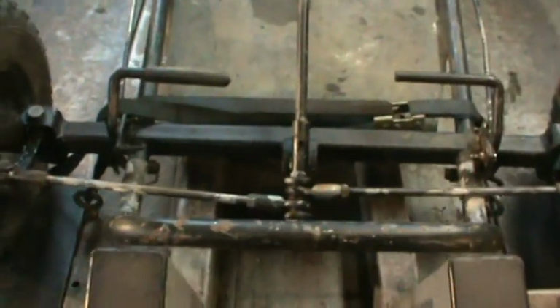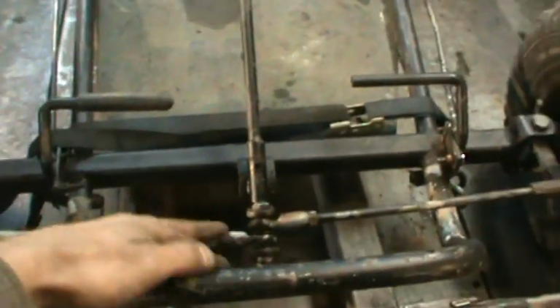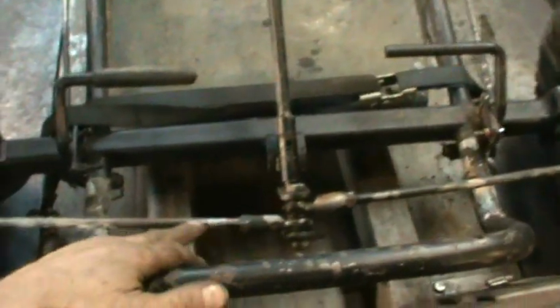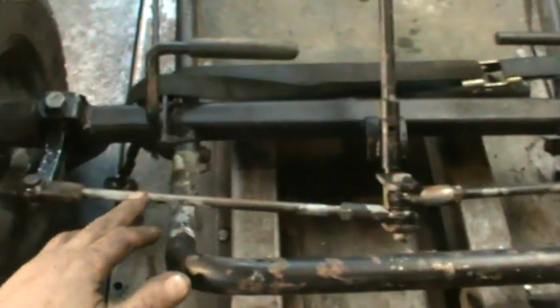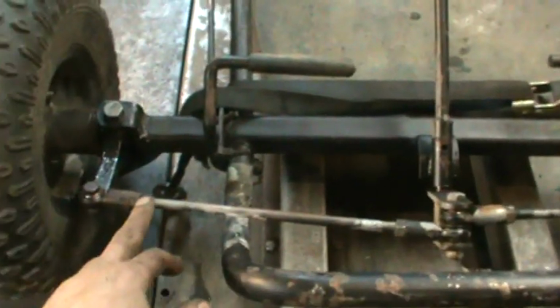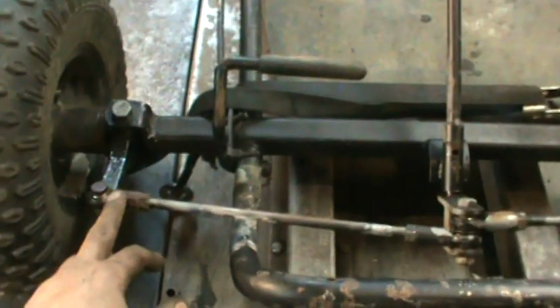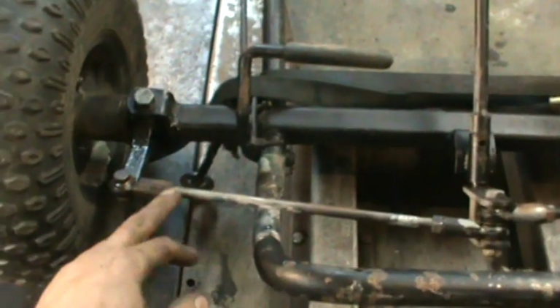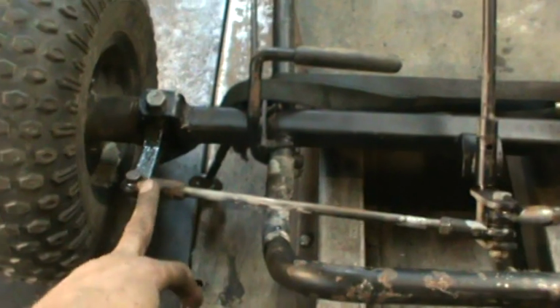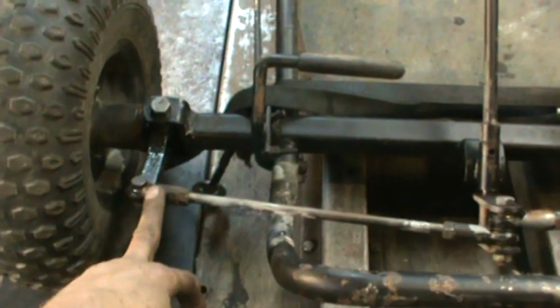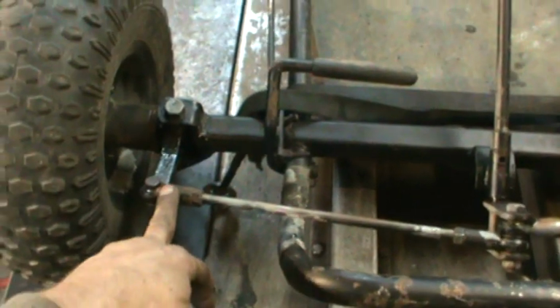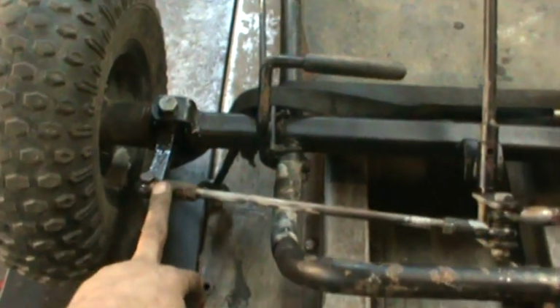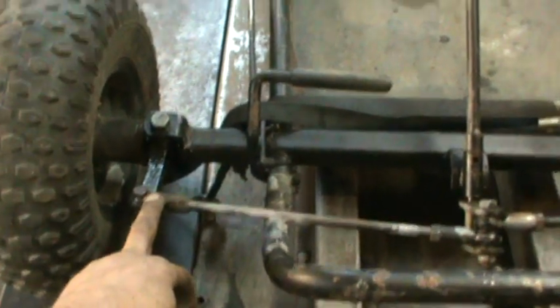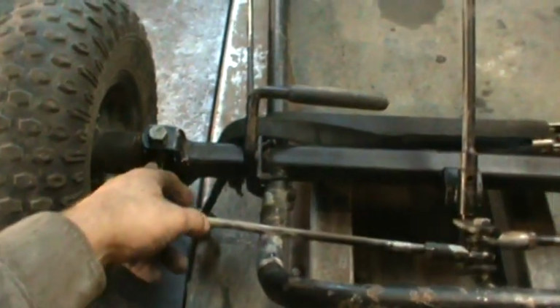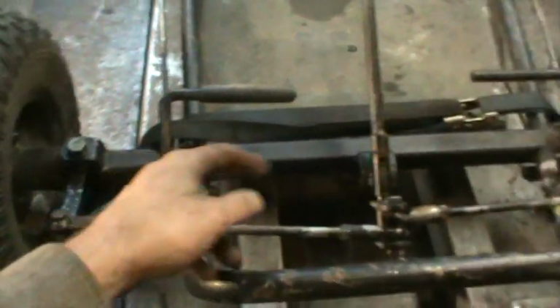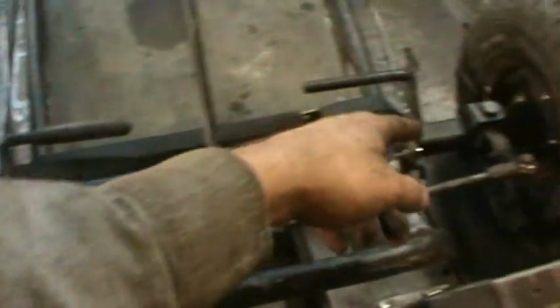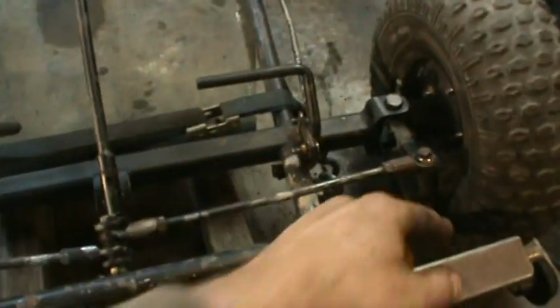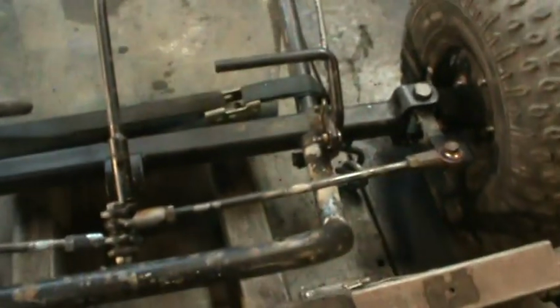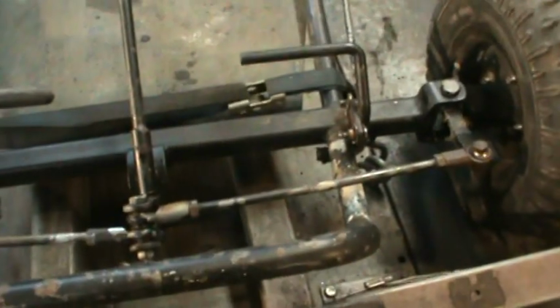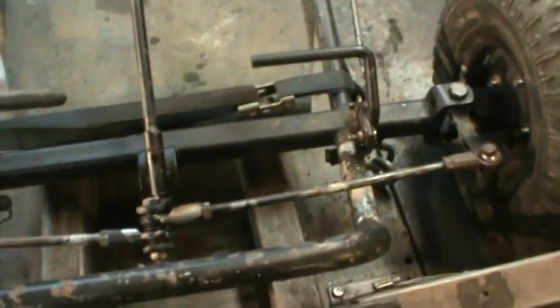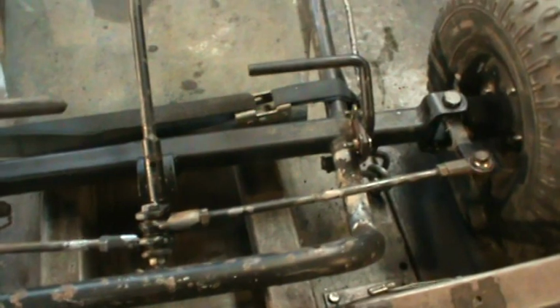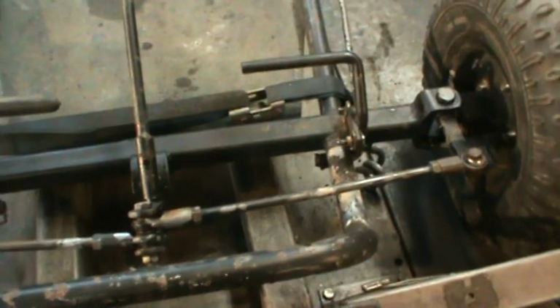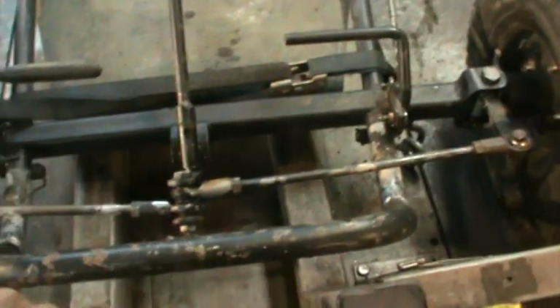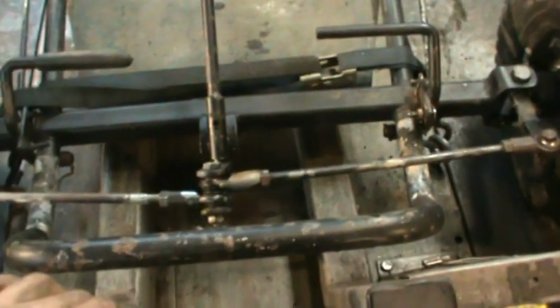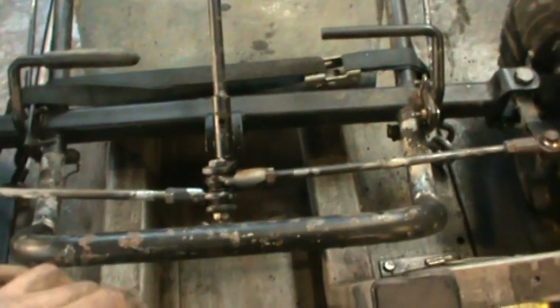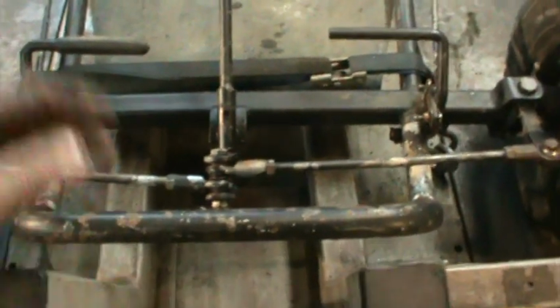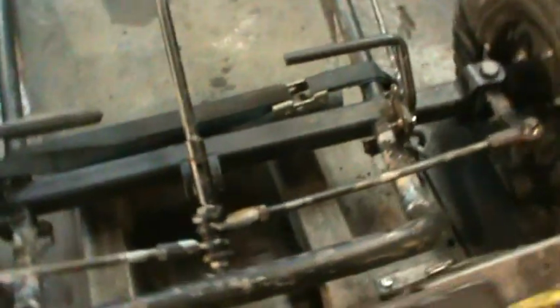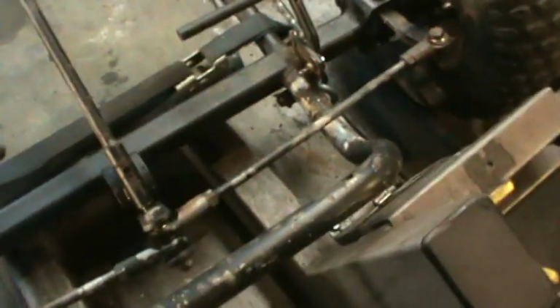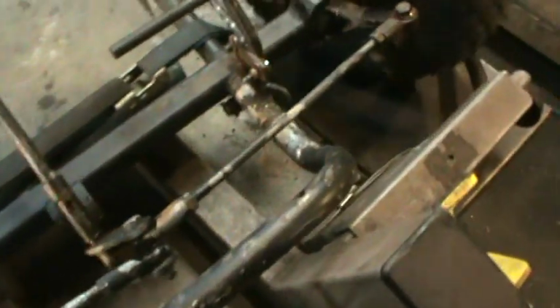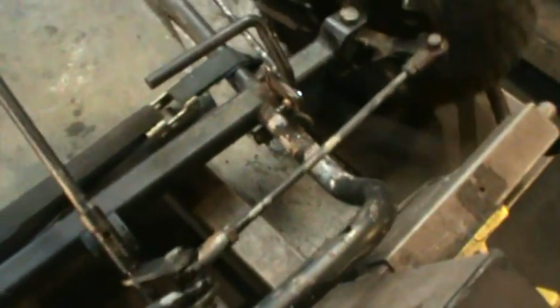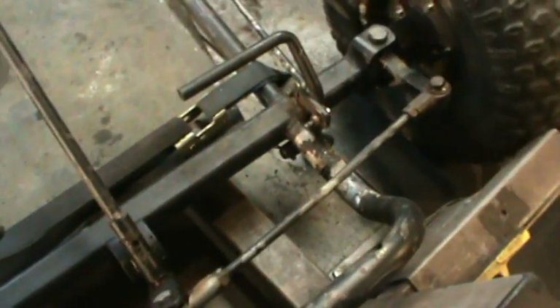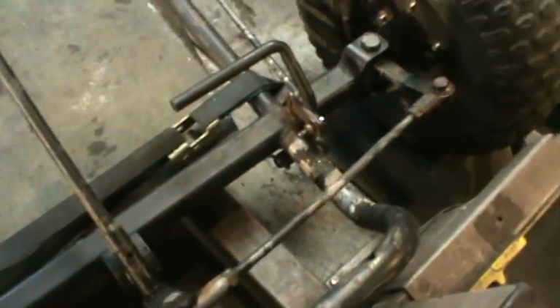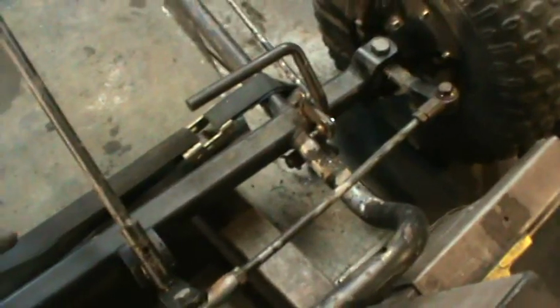Took all the front end apart — the con rods. Took them apart, freed them up. The pivots were seized. I don't know where this thing sat, but it was definitely outside for a long period of time. But everything's nice and free now, the front end in line by eye.